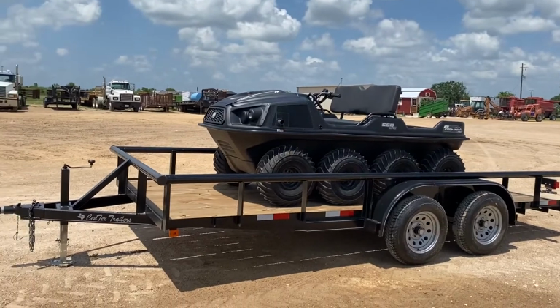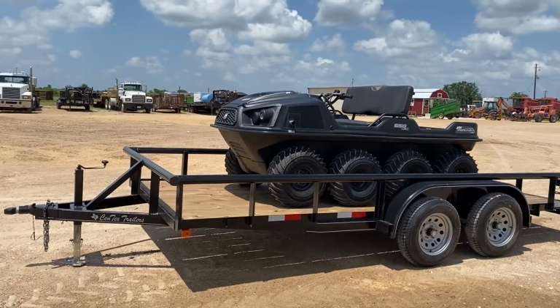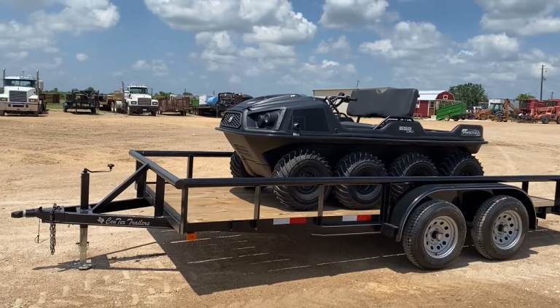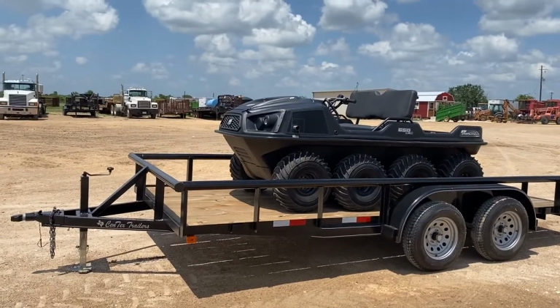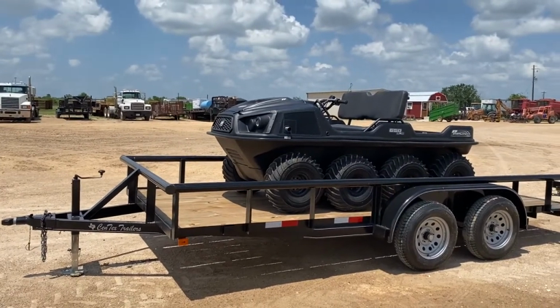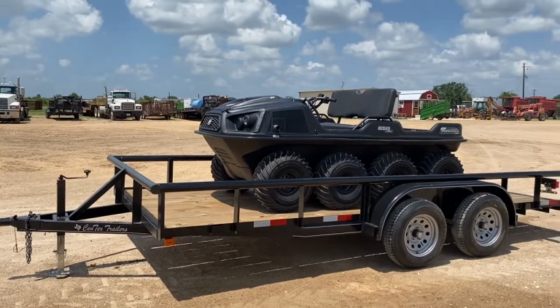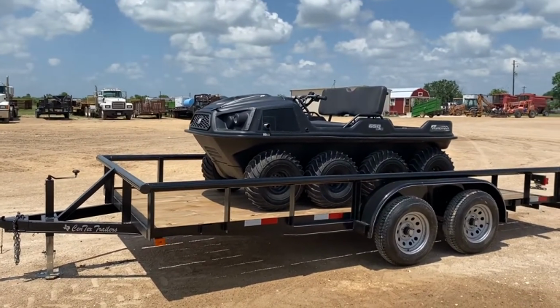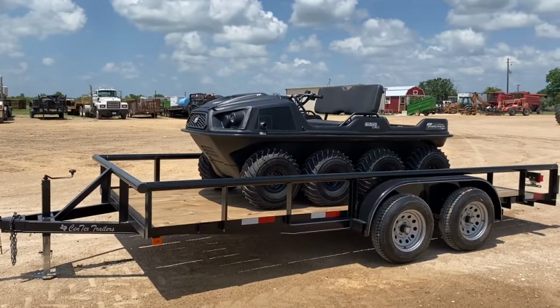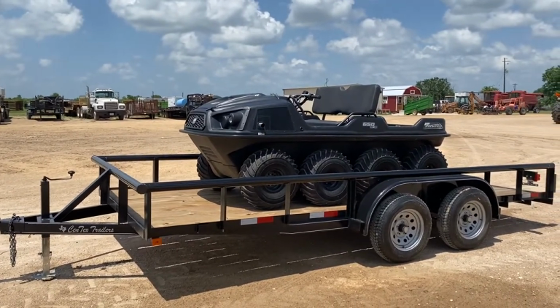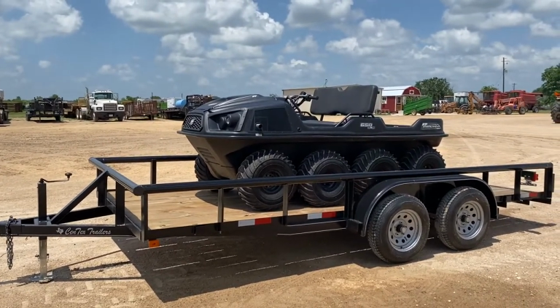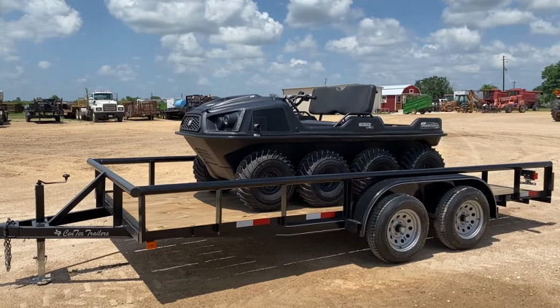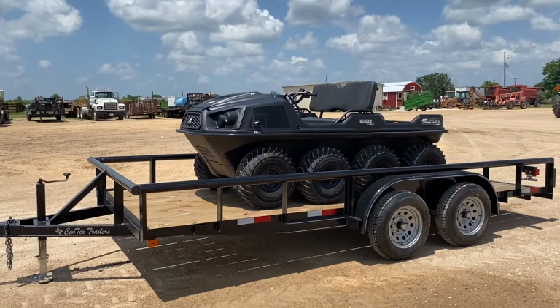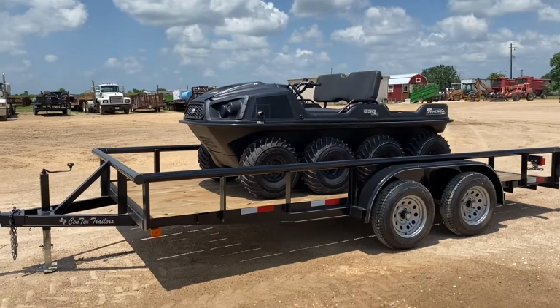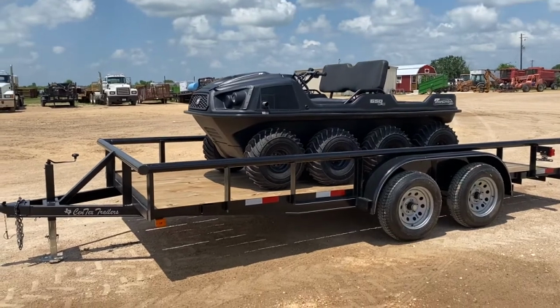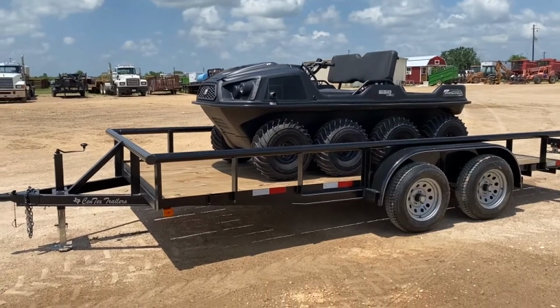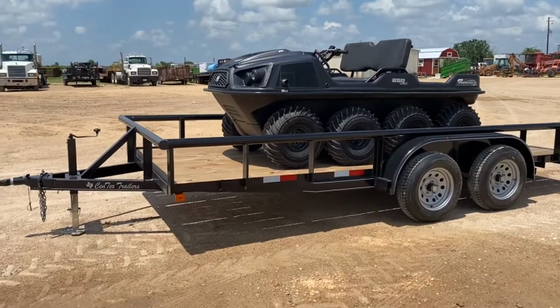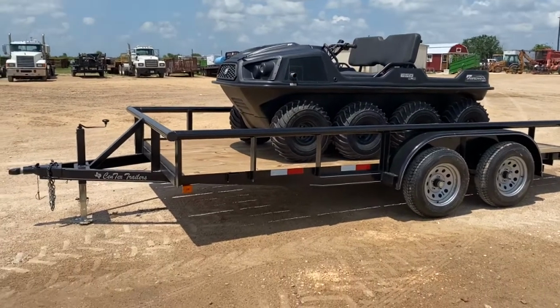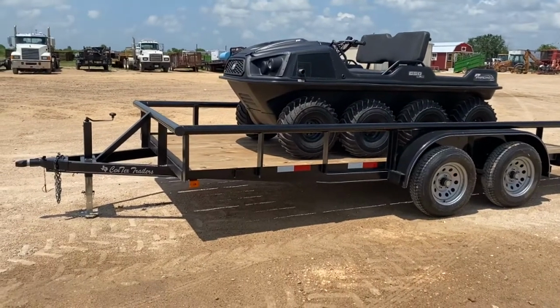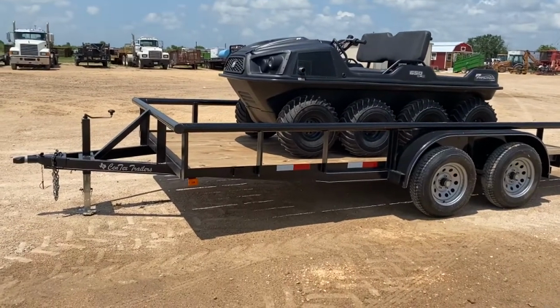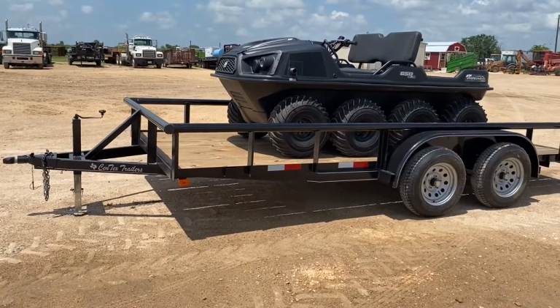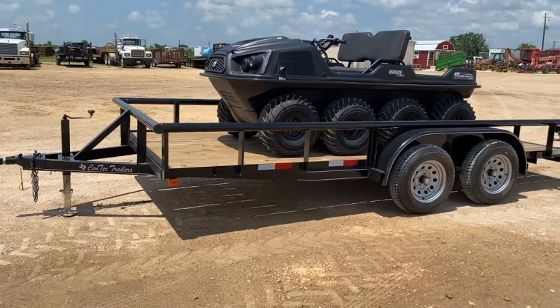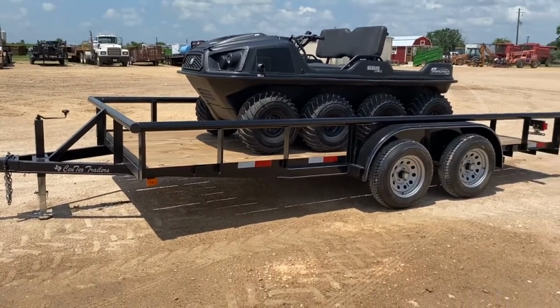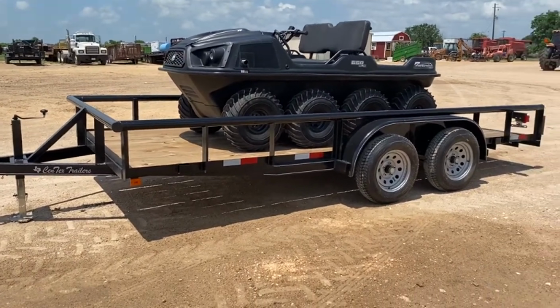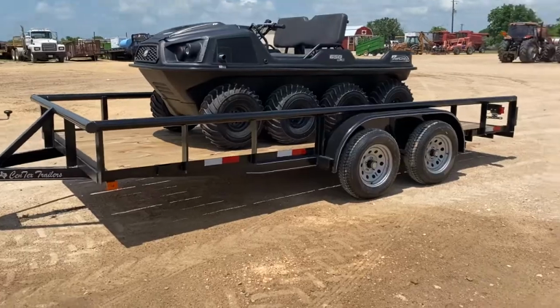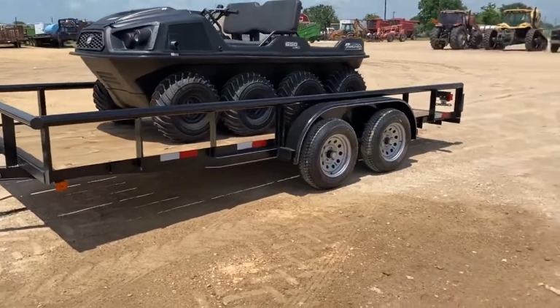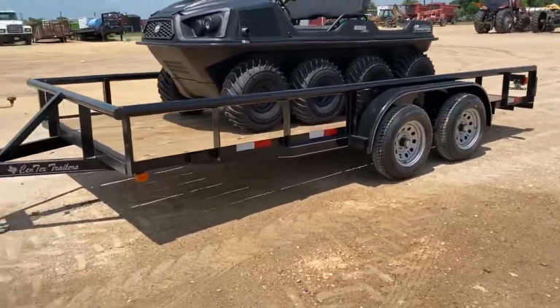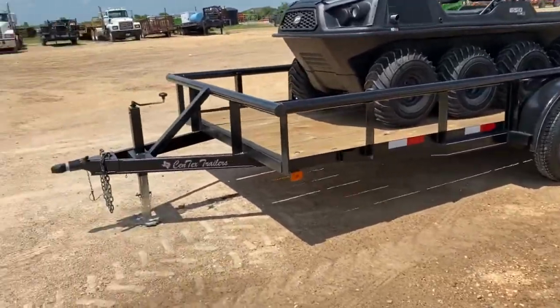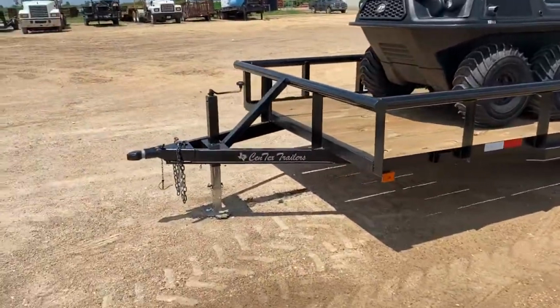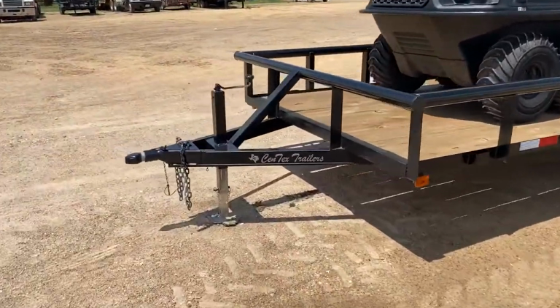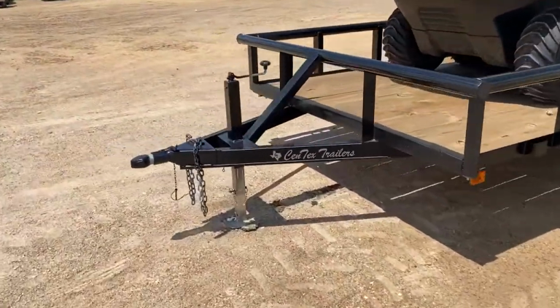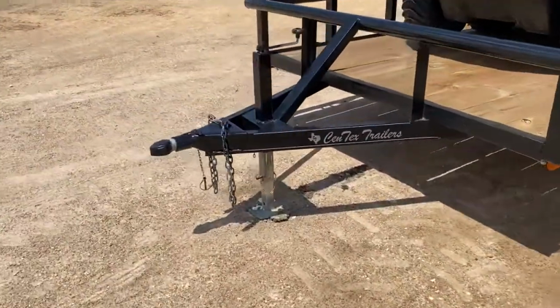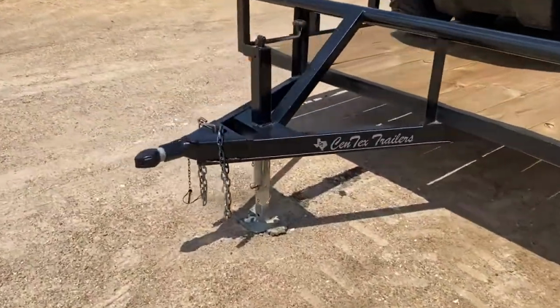It has the Briggs and Stratton Vanguard 23 horsepower motor in it. This is going to be an 82 by 16 foot utility trailer, tandem axle, two inch ball up in front.